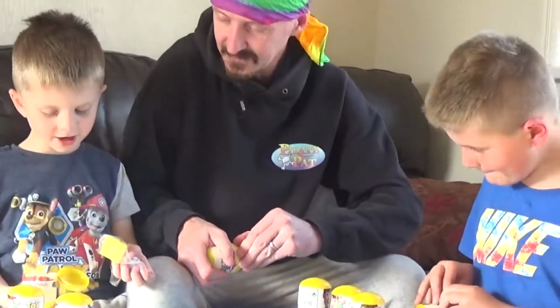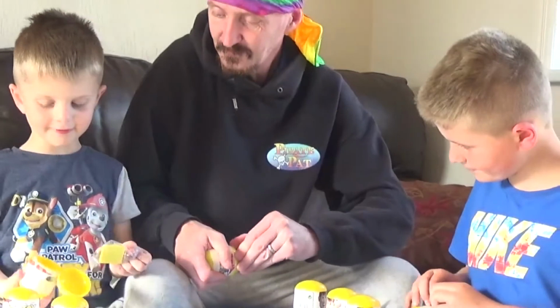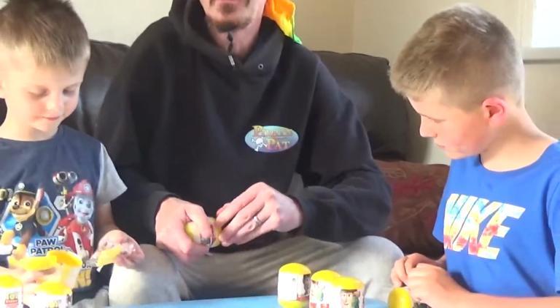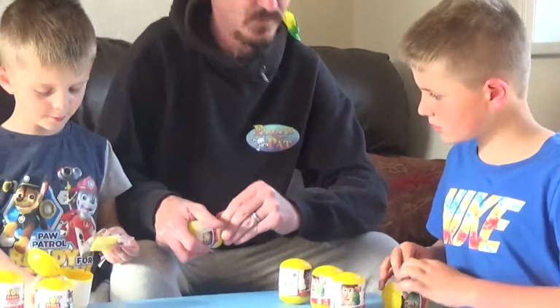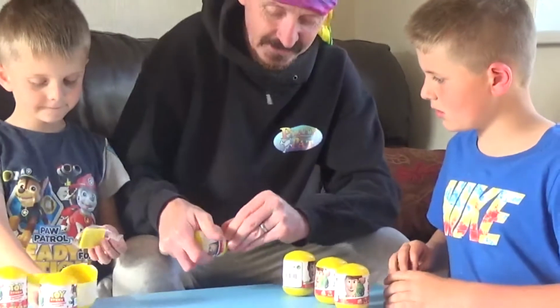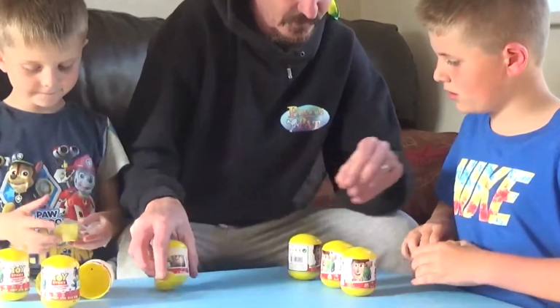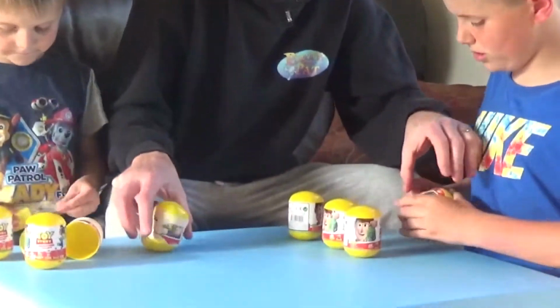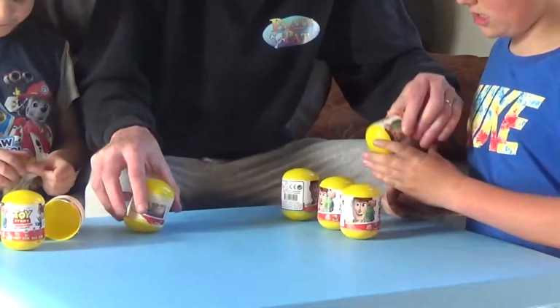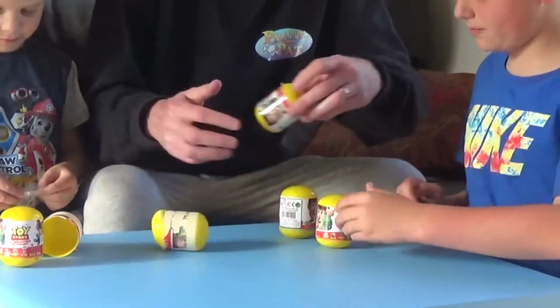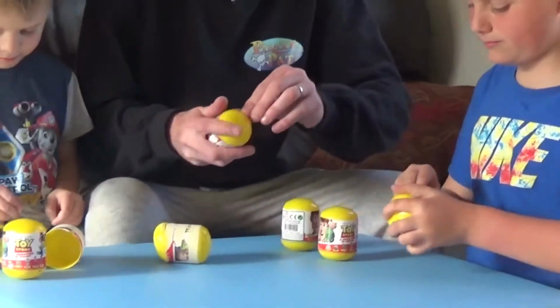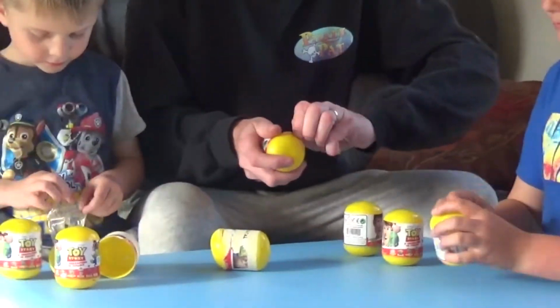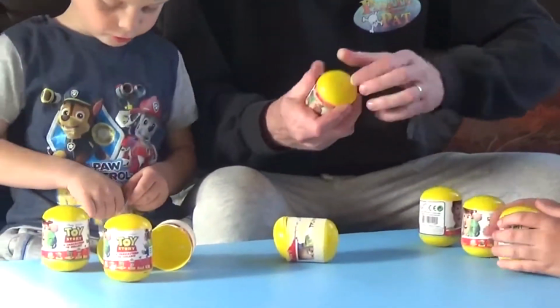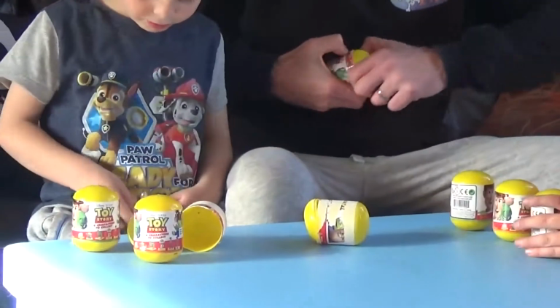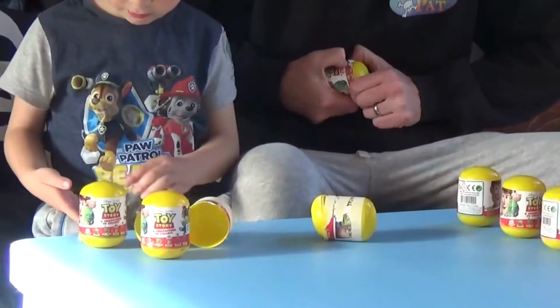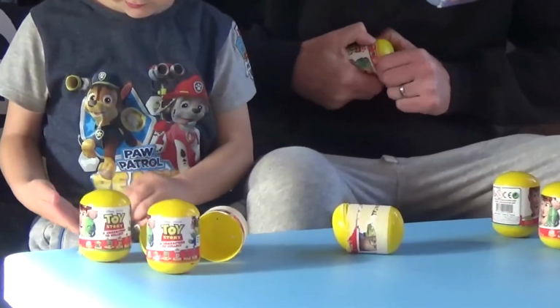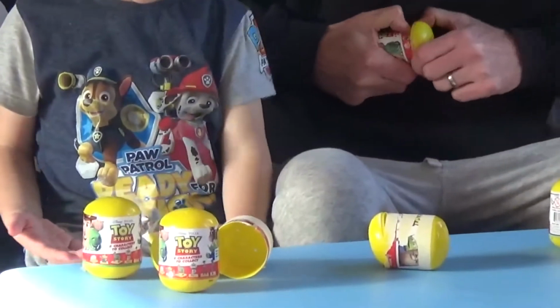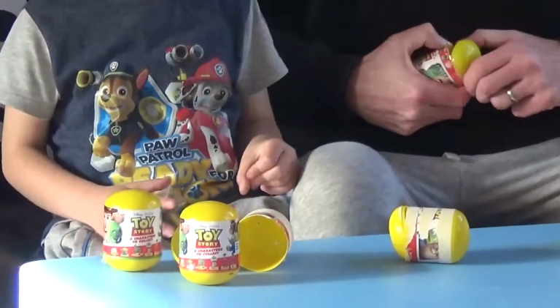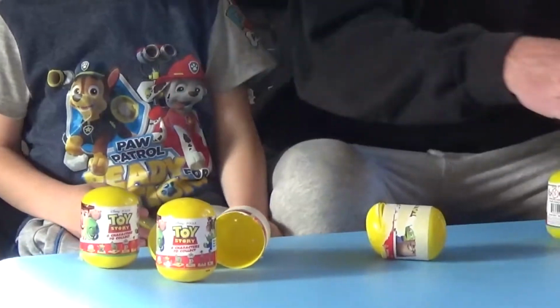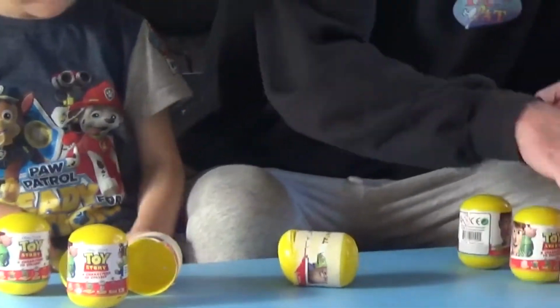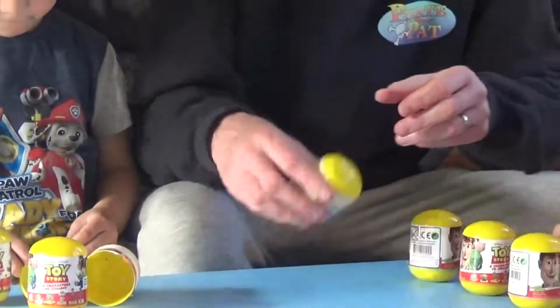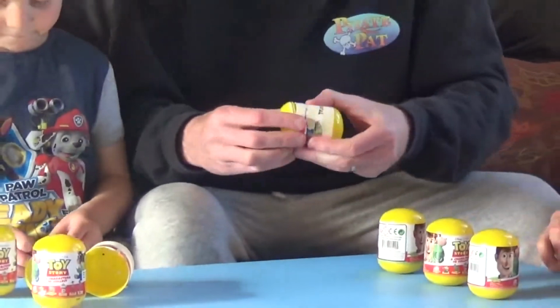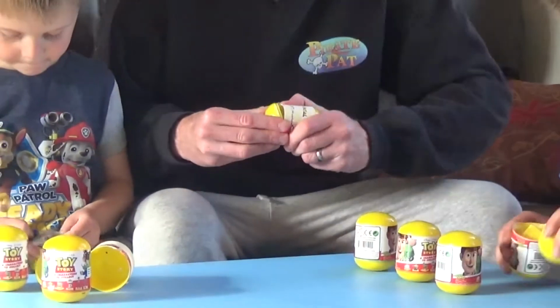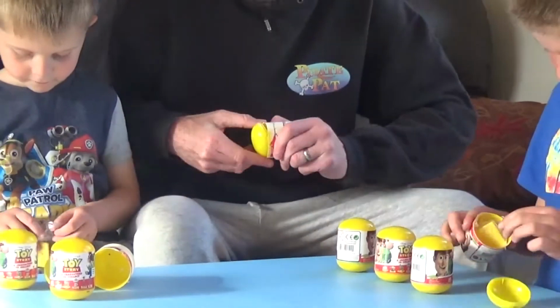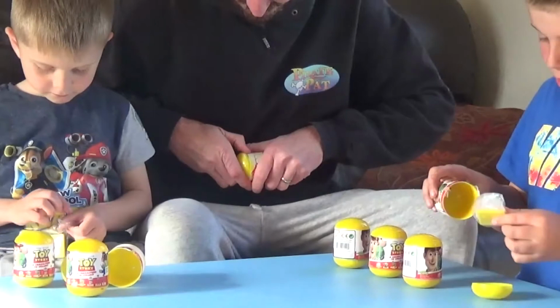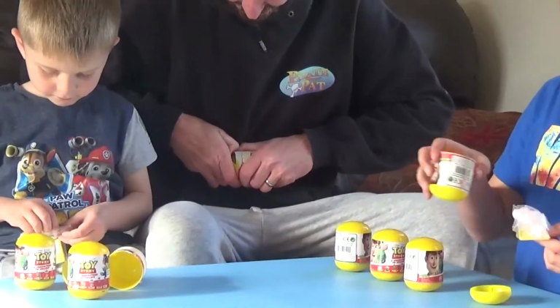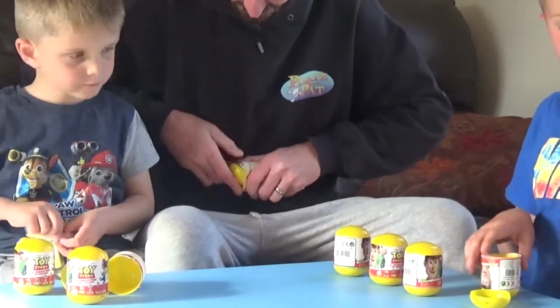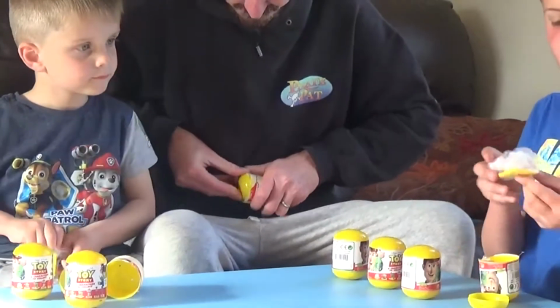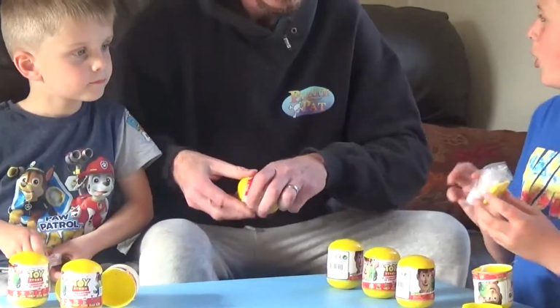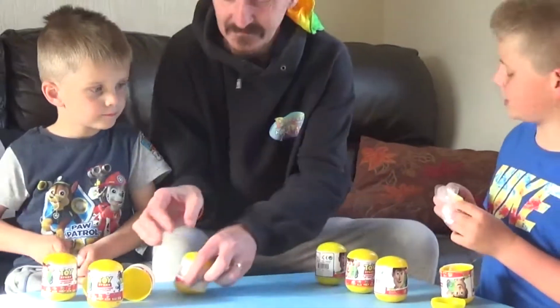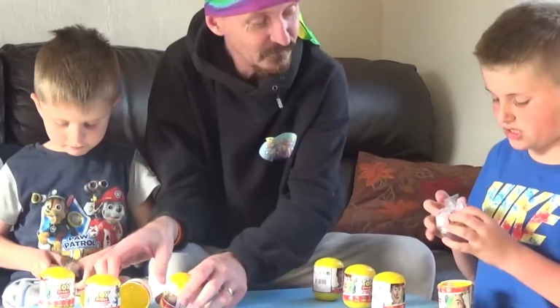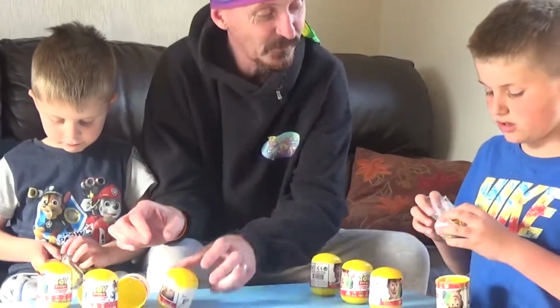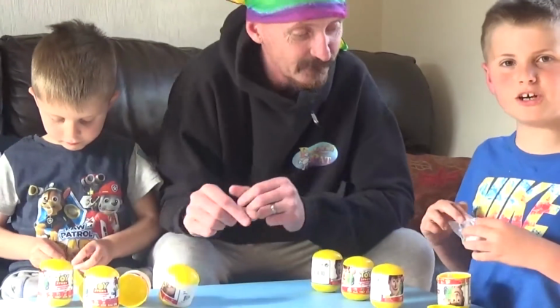Bullseye! We got a Bullseye. Do you want to open yours, Pirate Jake? You can just pull it off. I think if you open a little bit of it and then squeeze it... I think that's Evil Mr. Porkchop, is it? Evil Mr. Porkchop? I don't know.